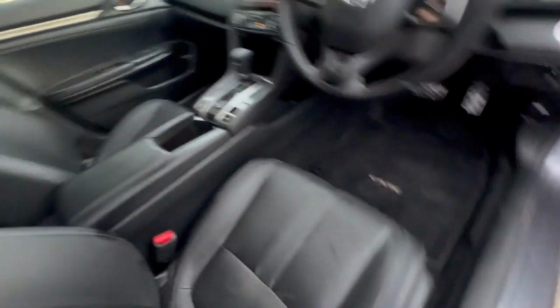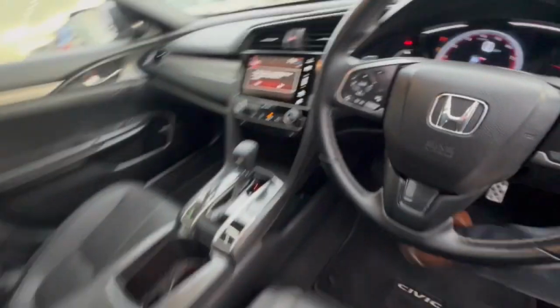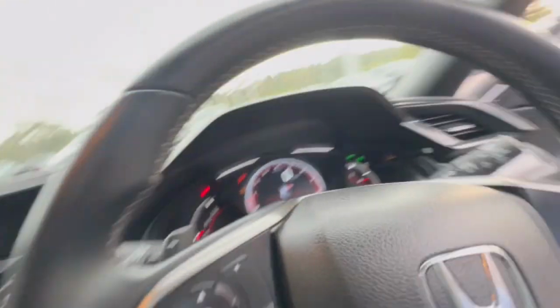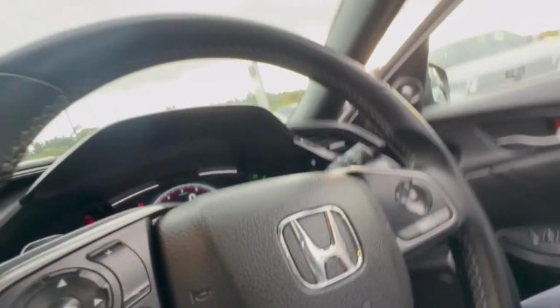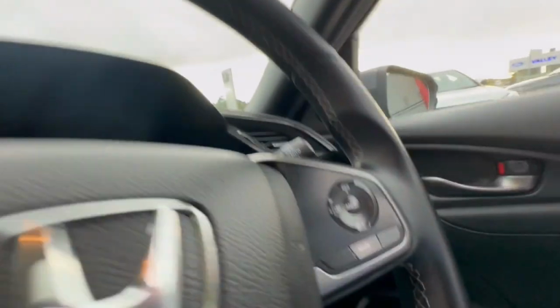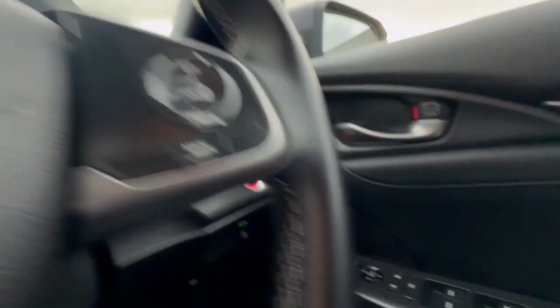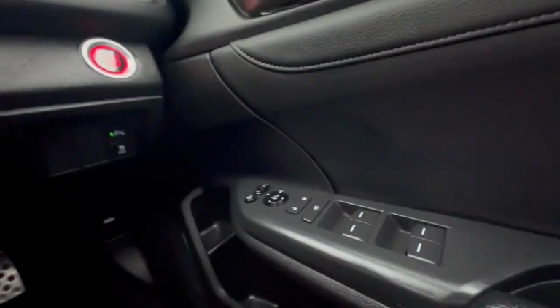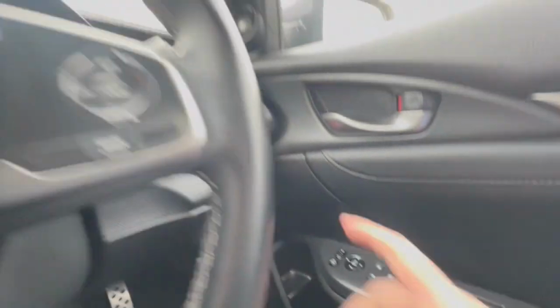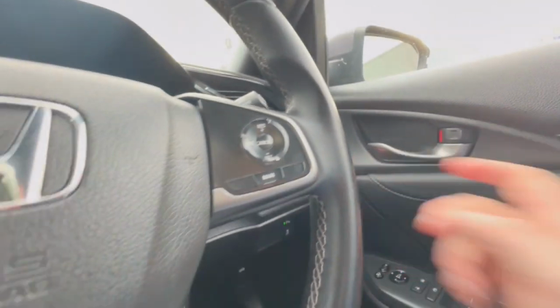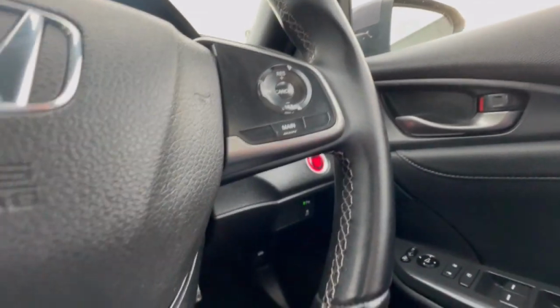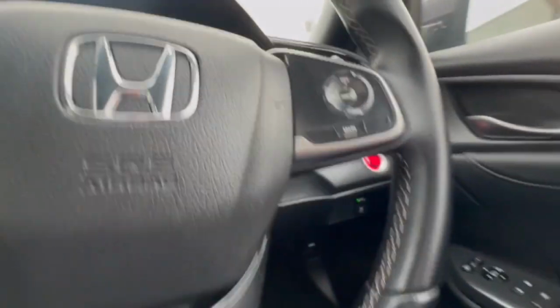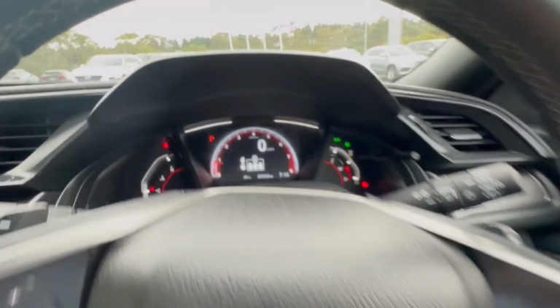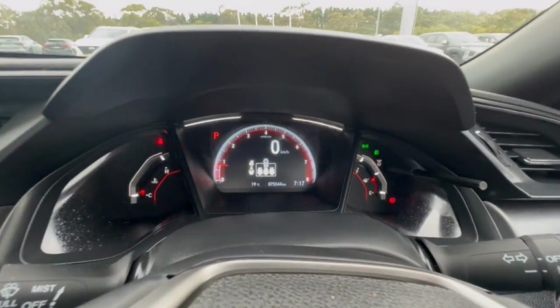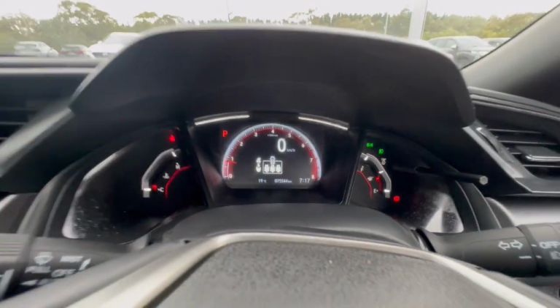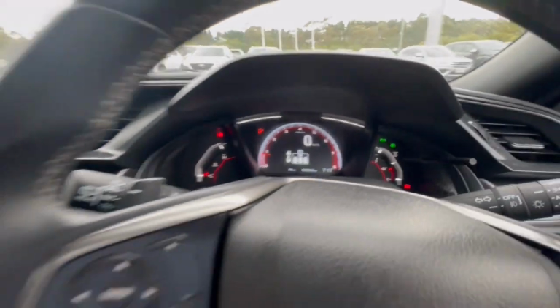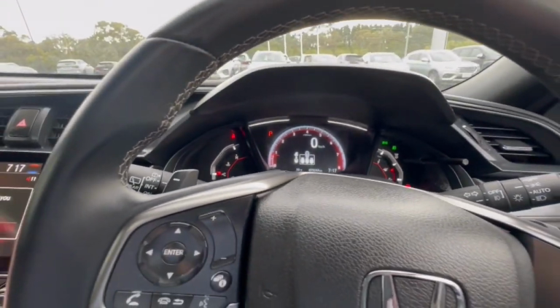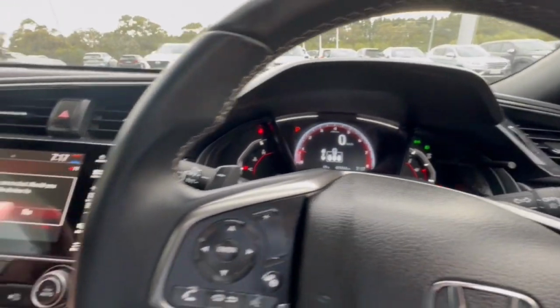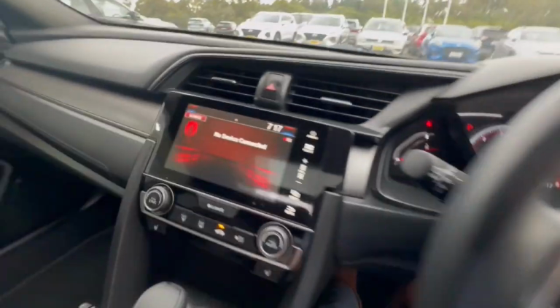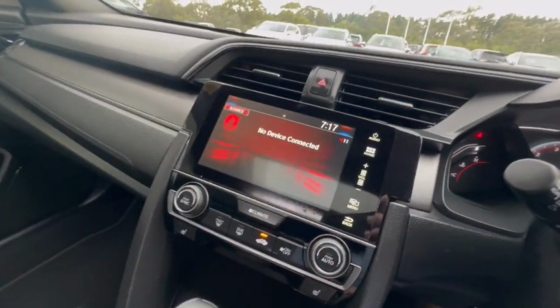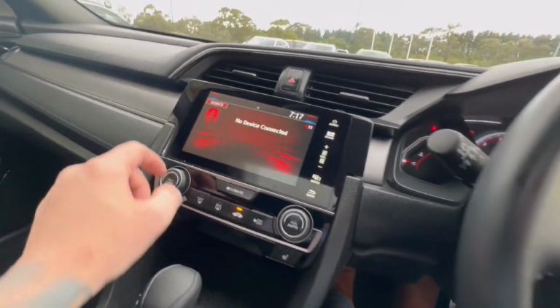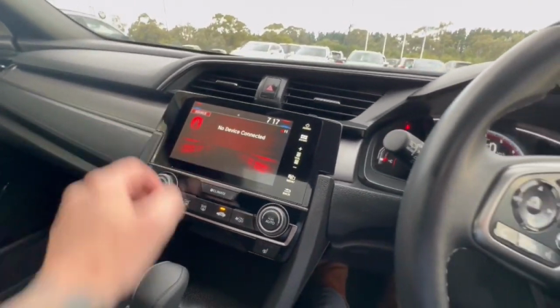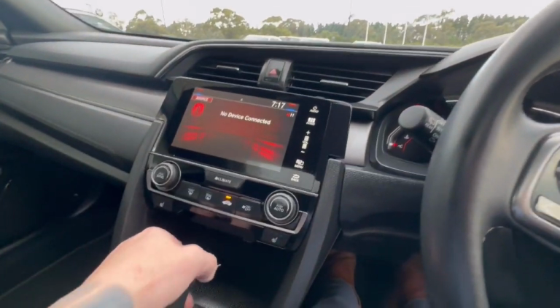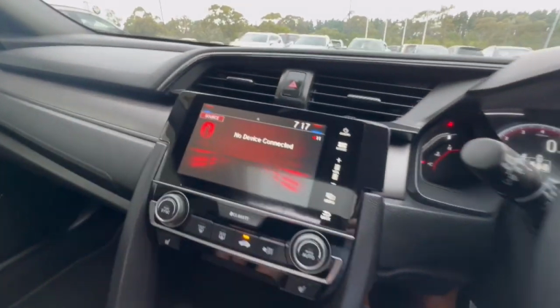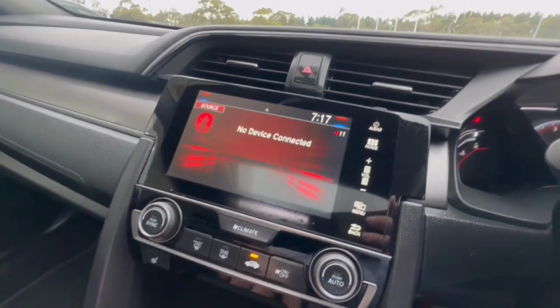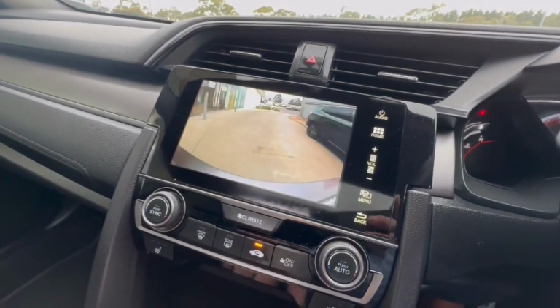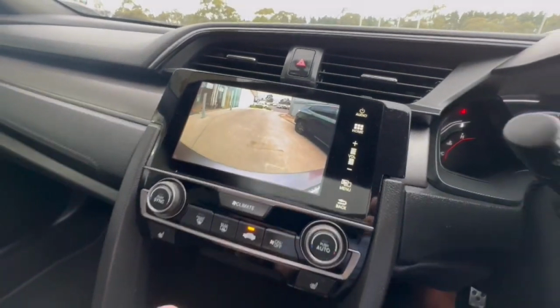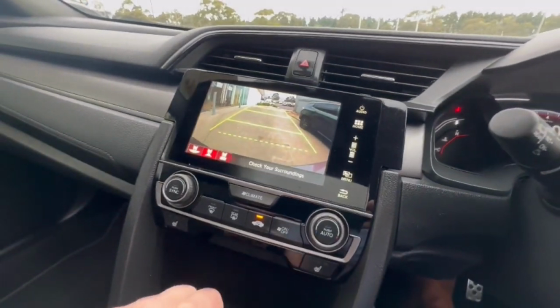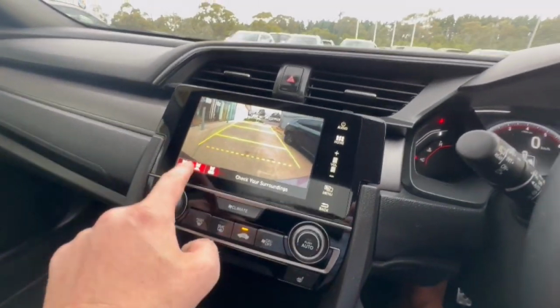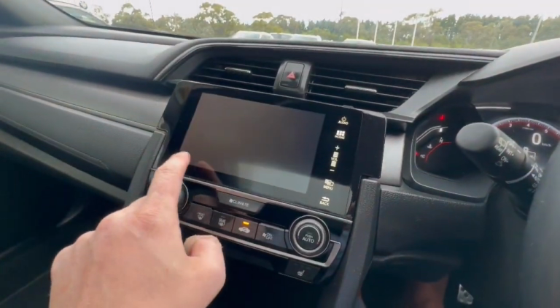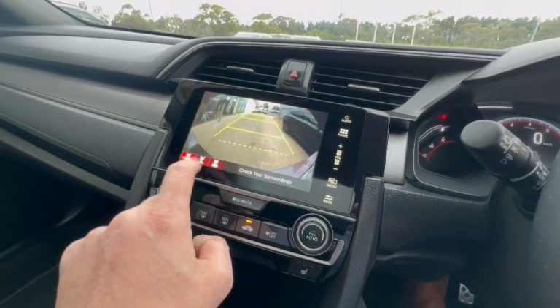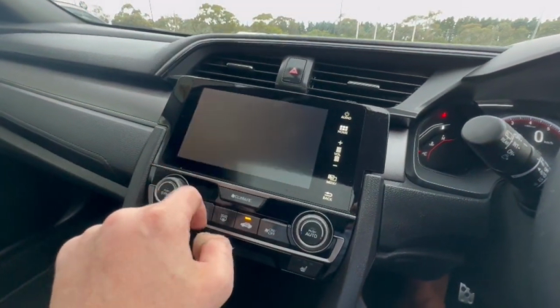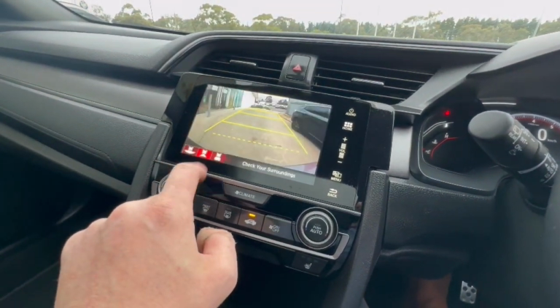Full electric driver's seat, you do have your cruise control, full electrics, push button start, and a very clear display. It's sitting at 75,000K, and you do have your Bluetooth as well as your reverse camera with different settings.